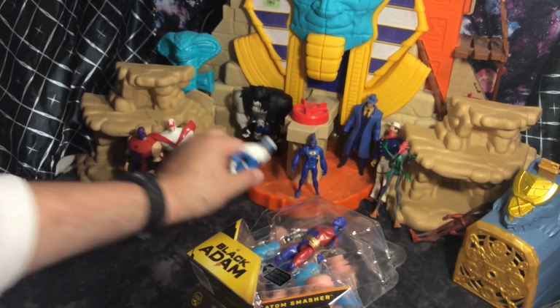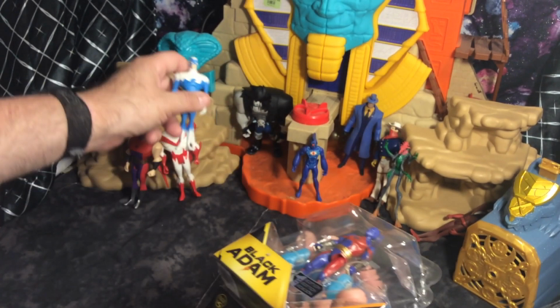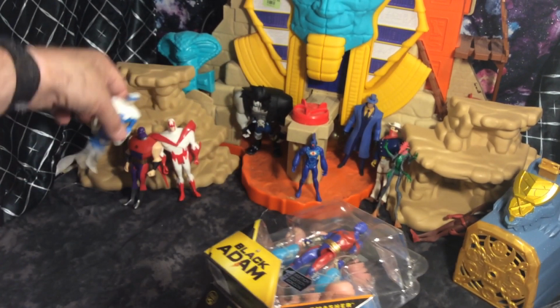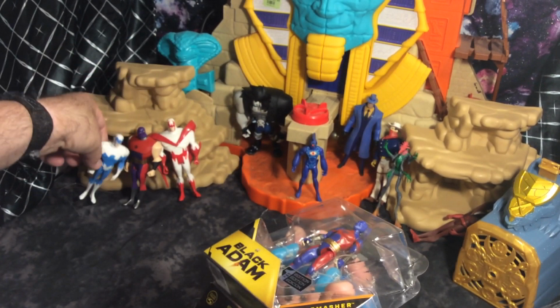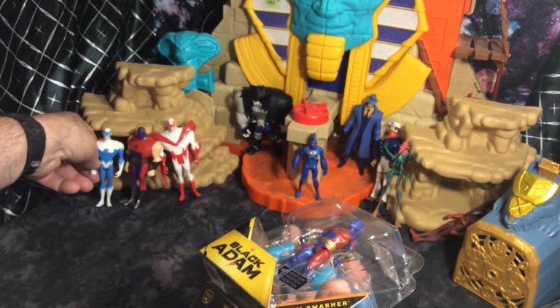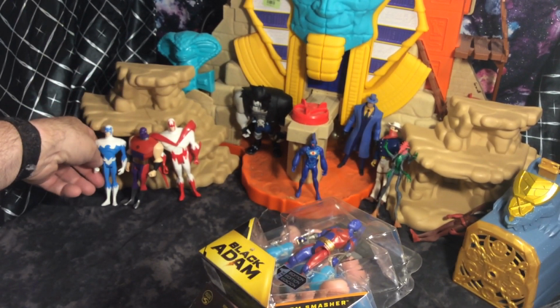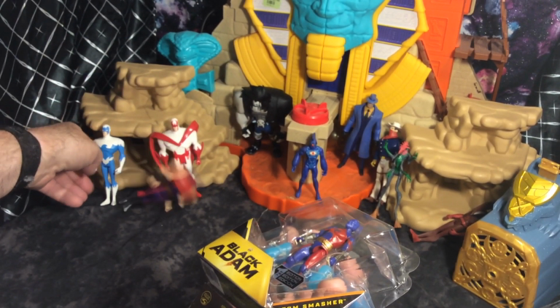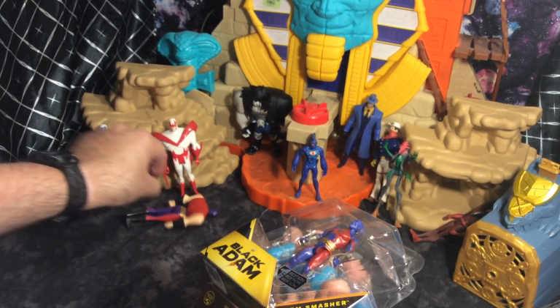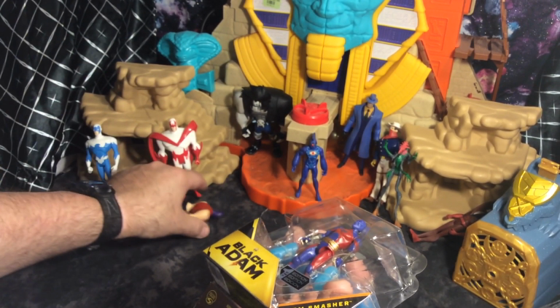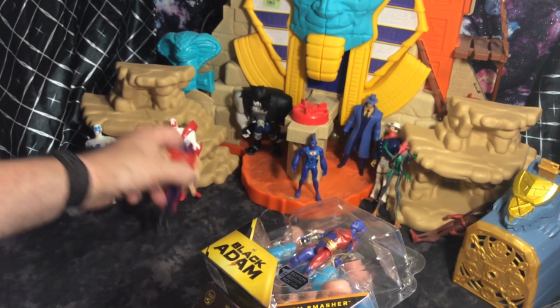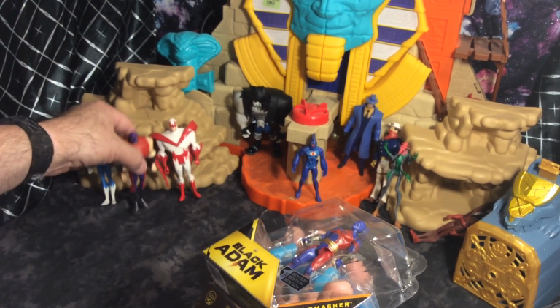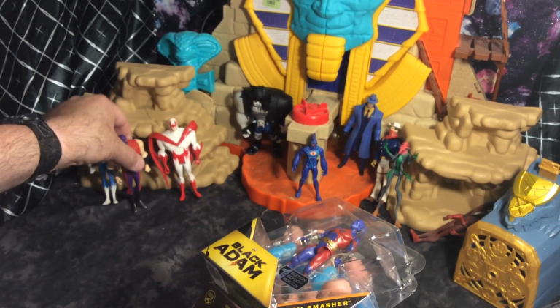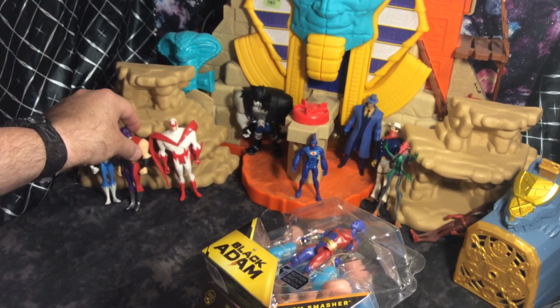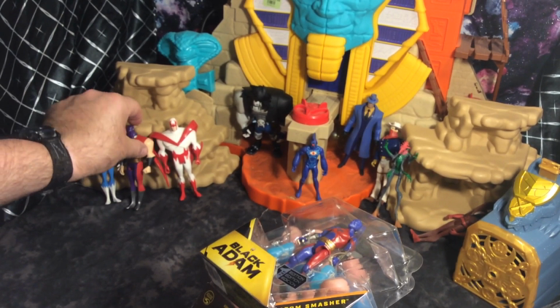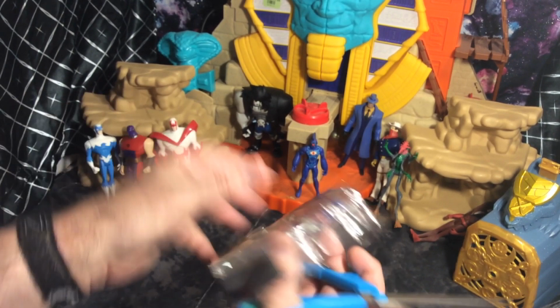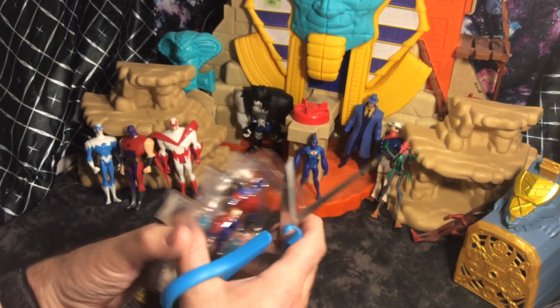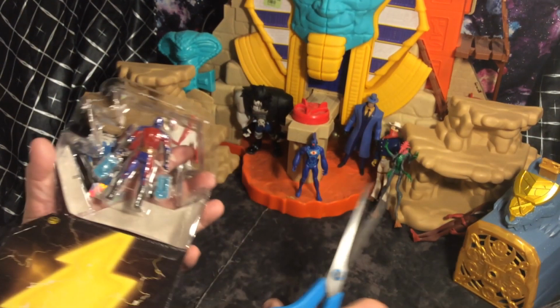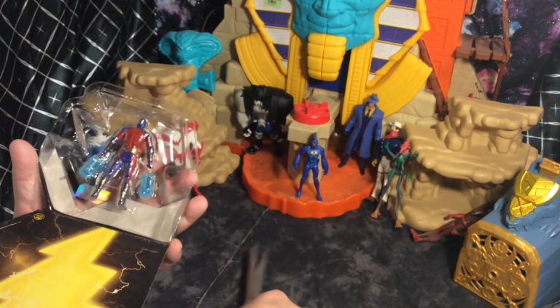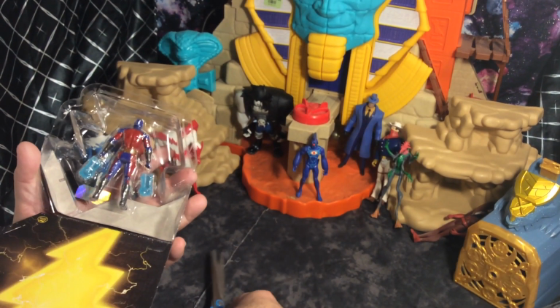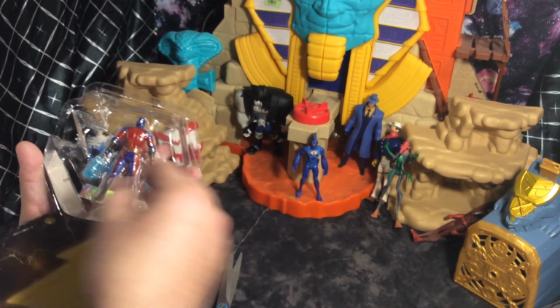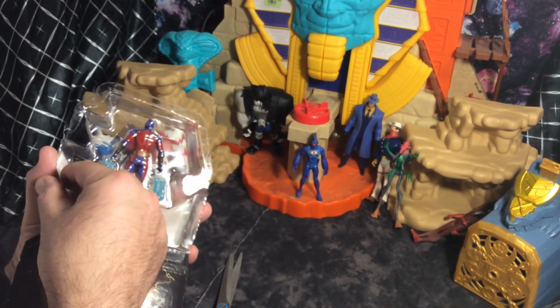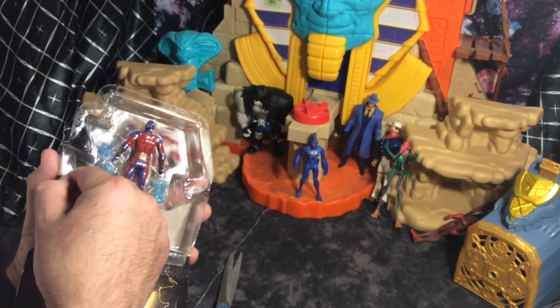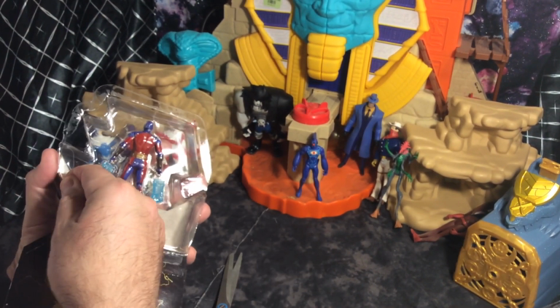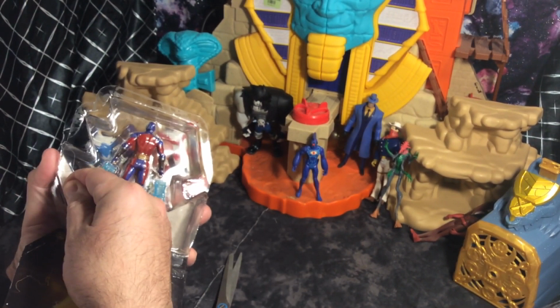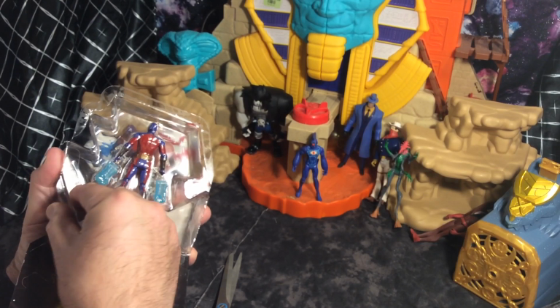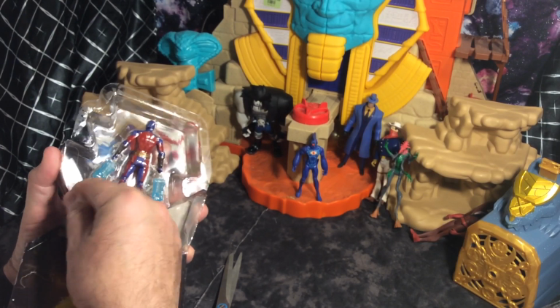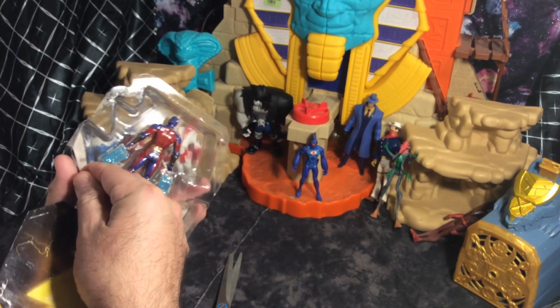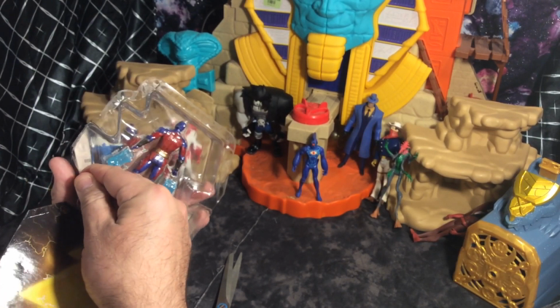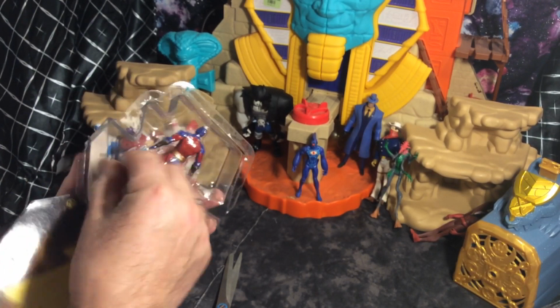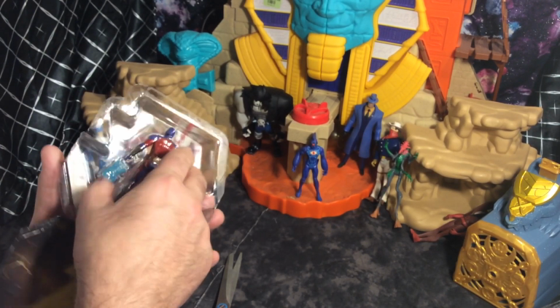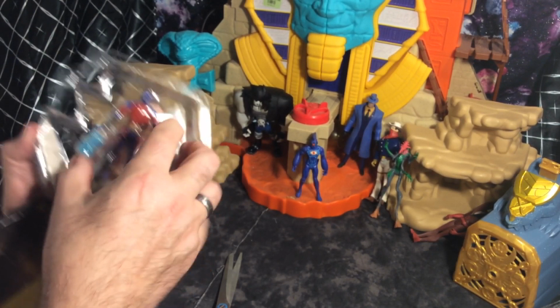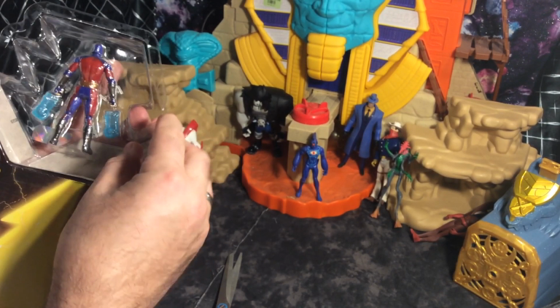This is what happens when you've got figures and I don't have any stands. And here goes Atom Smasher — you guys are killing me here. This is when you don't have the figure stands, but that's okay.